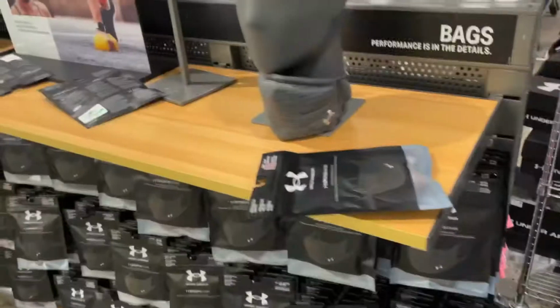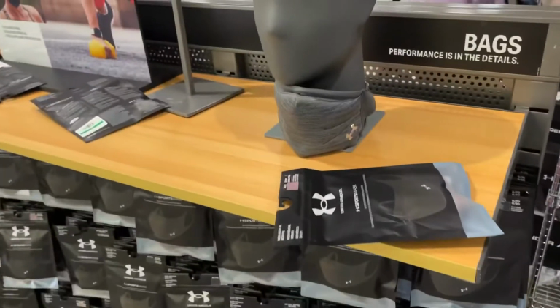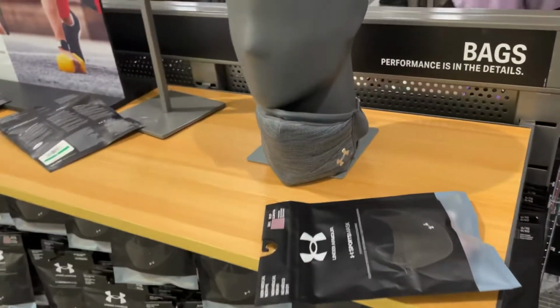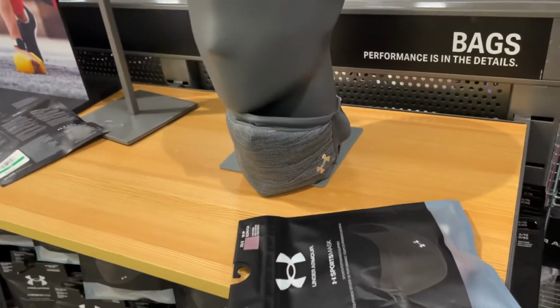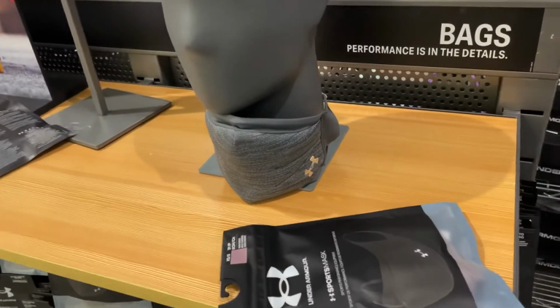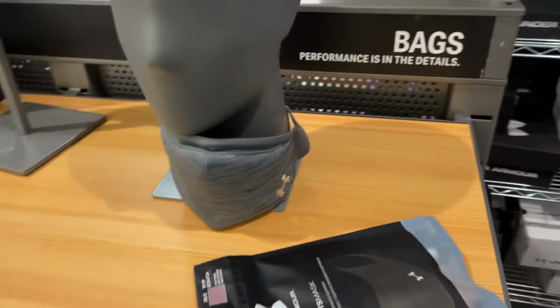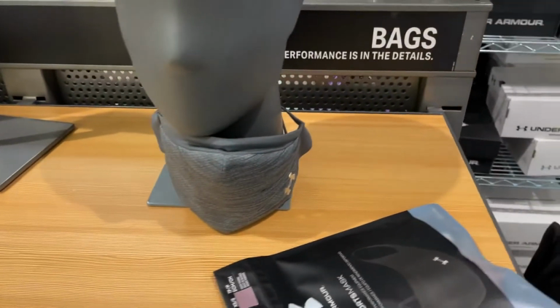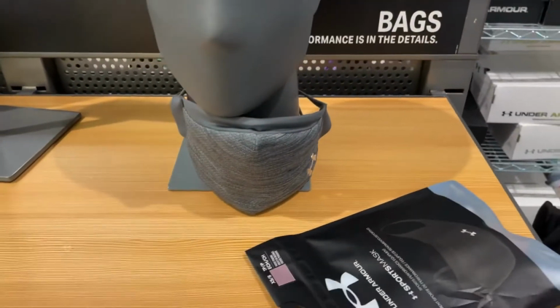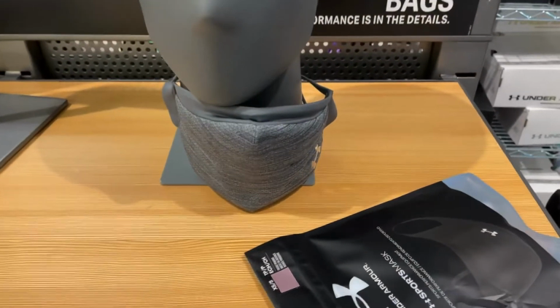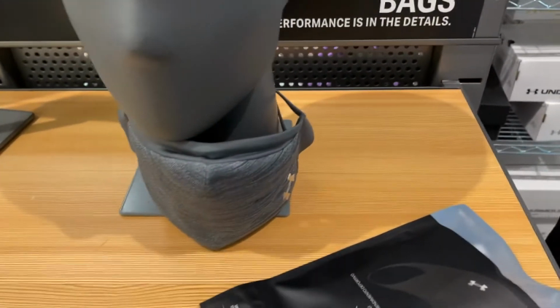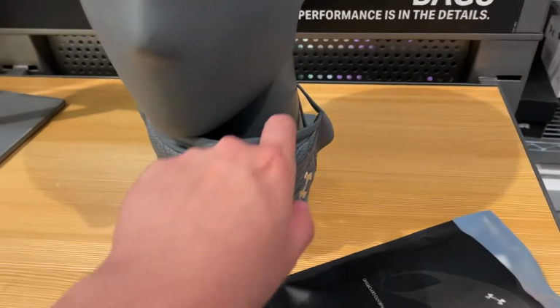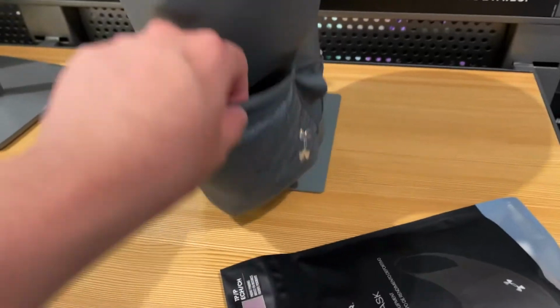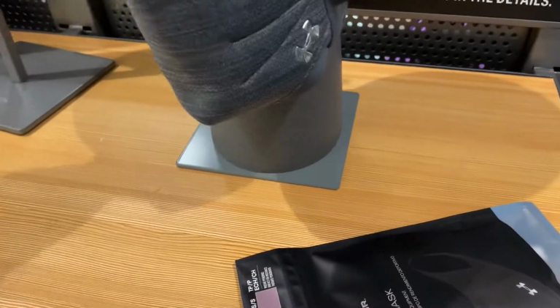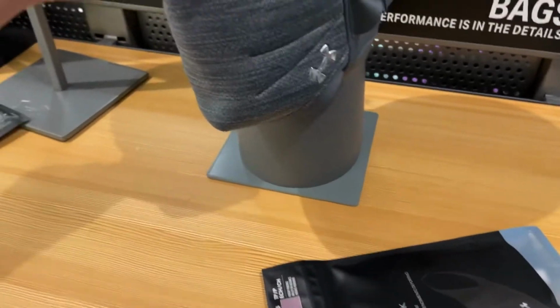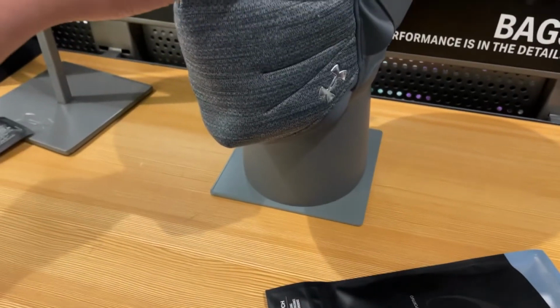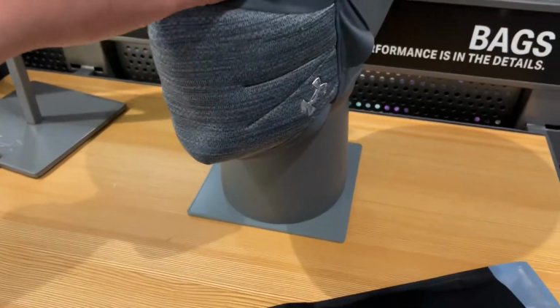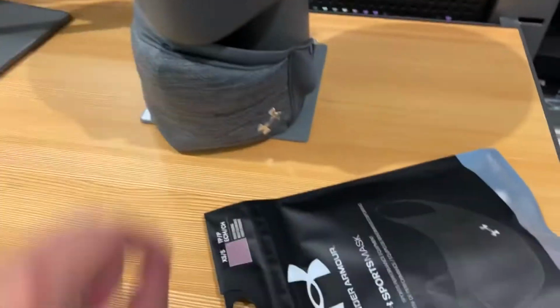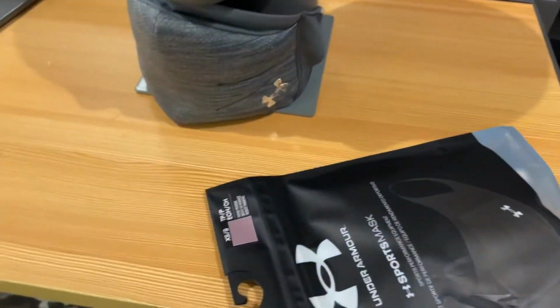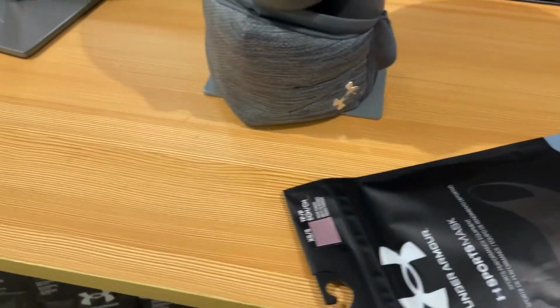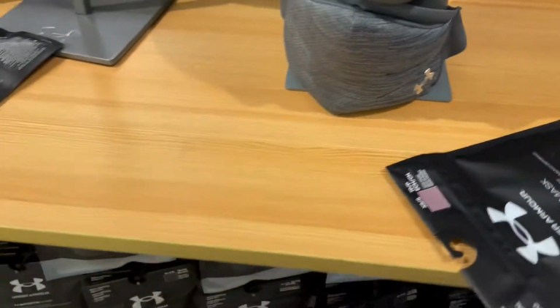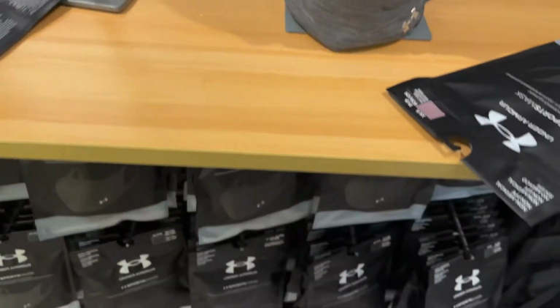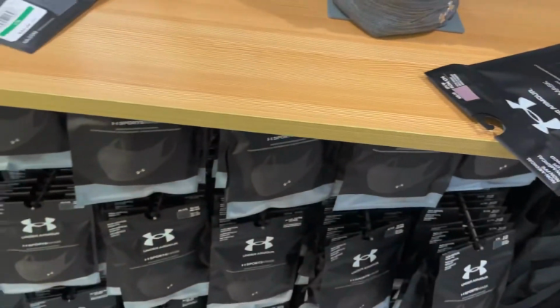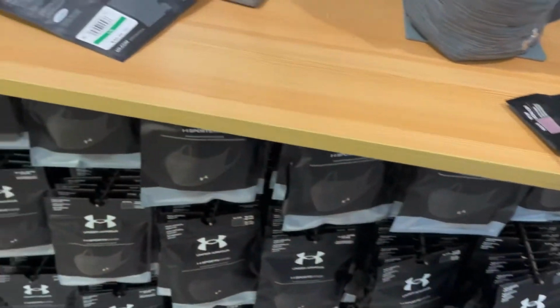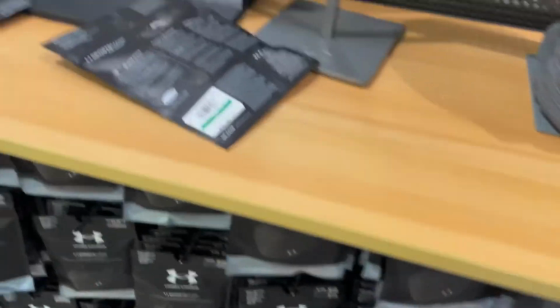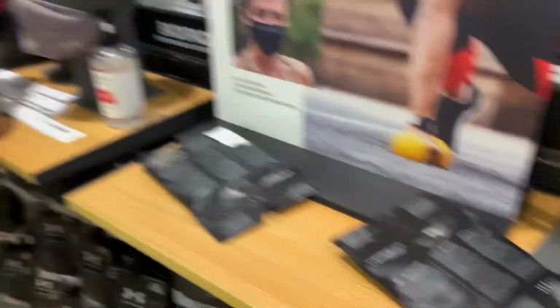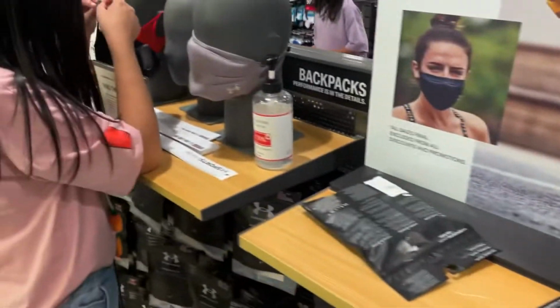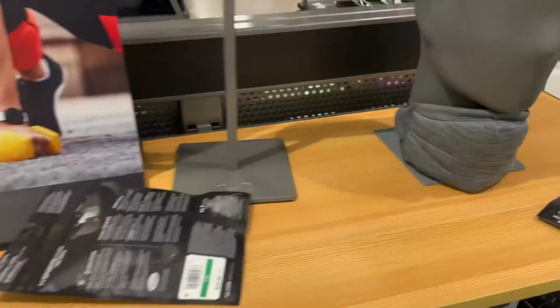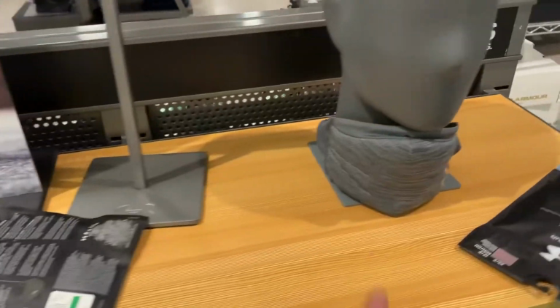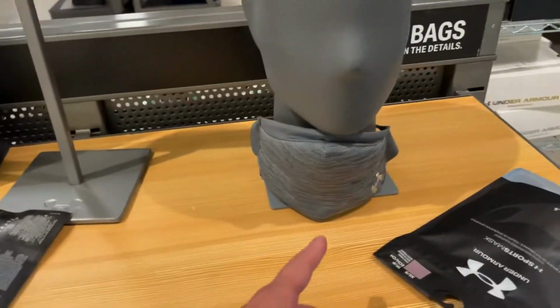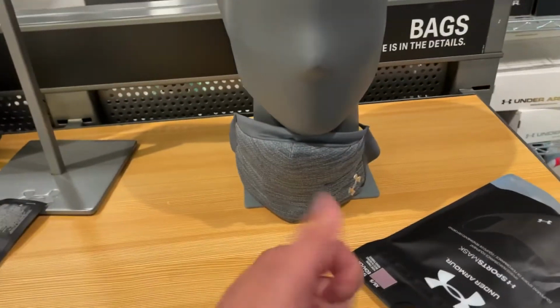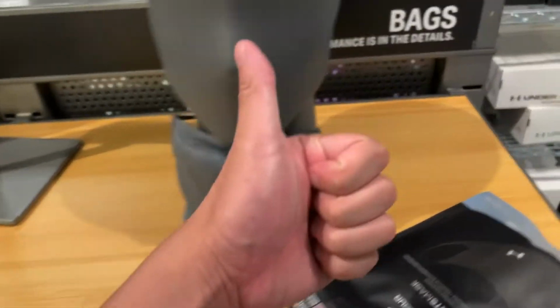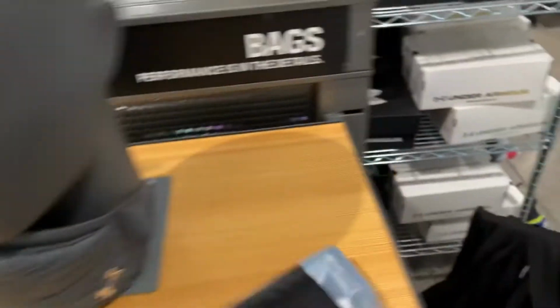Then I went to the Under Armour outlet. If you're looking for a face mask to play sports in, this is definitely the best one on the market in my opinion — super durable and also very breathable with the material that they use. Definitely worth the money for your workouts and stuff.